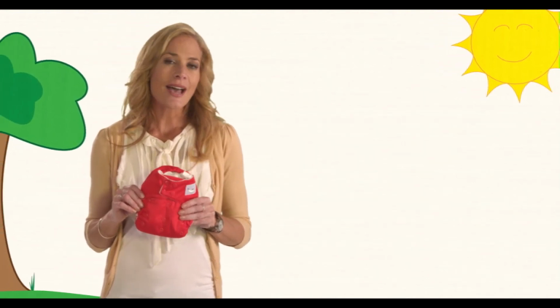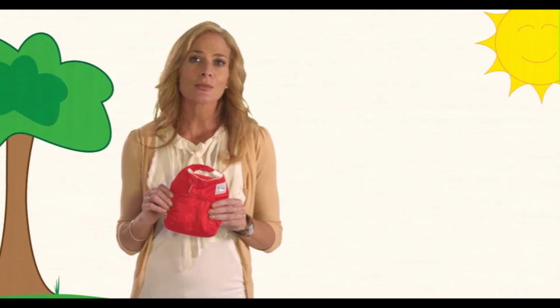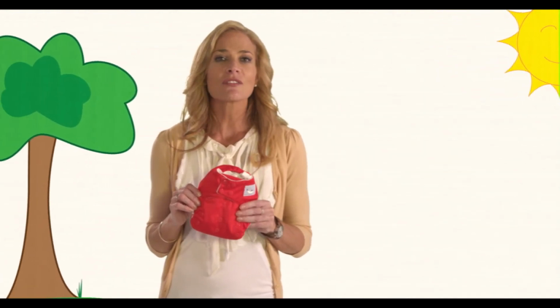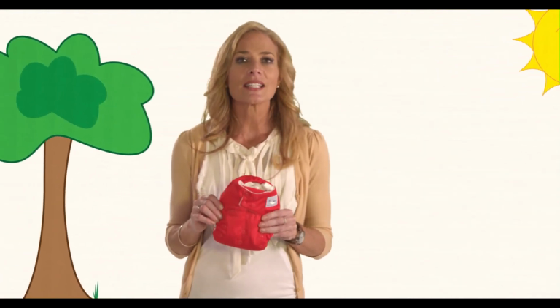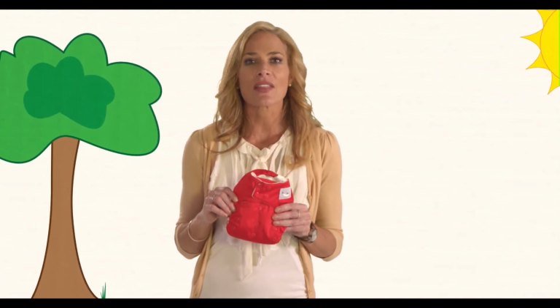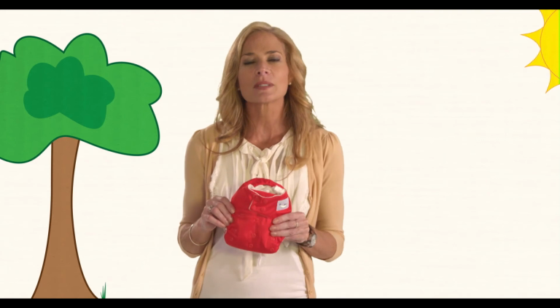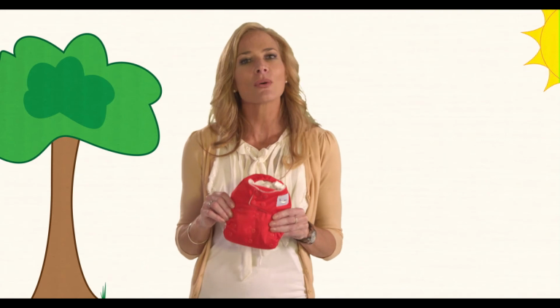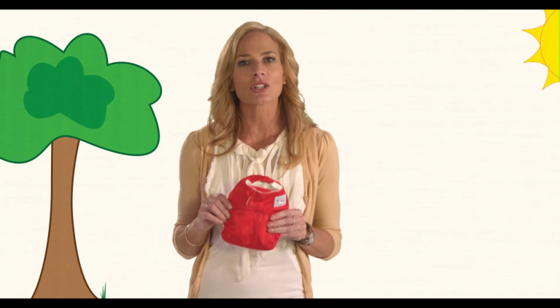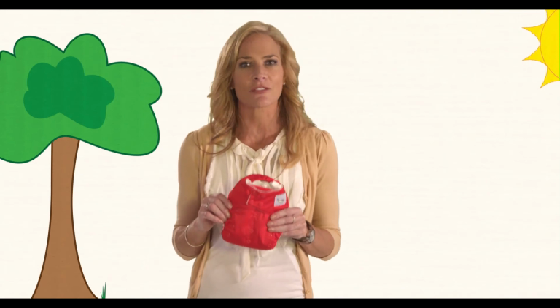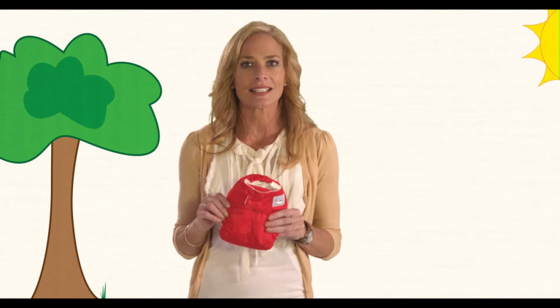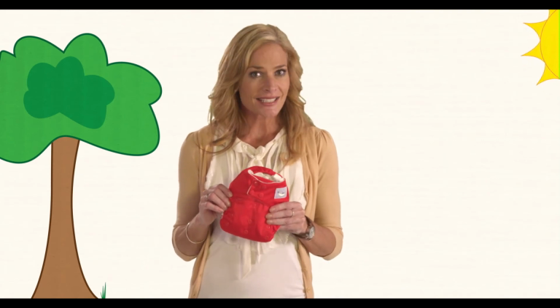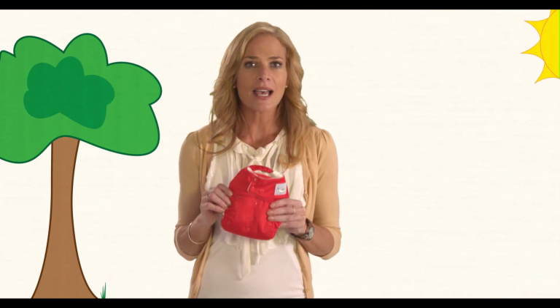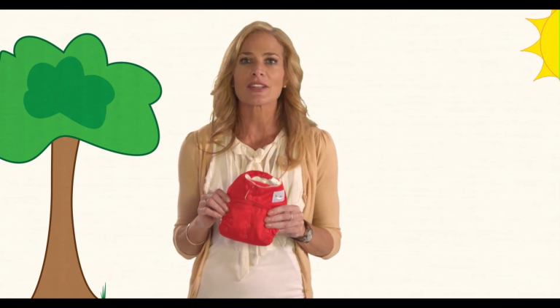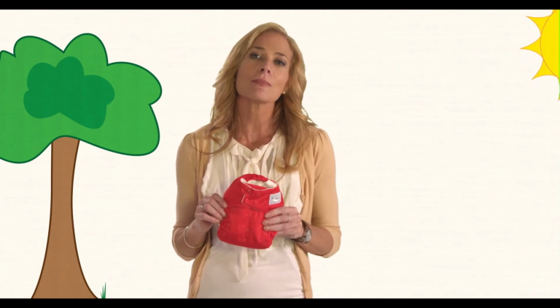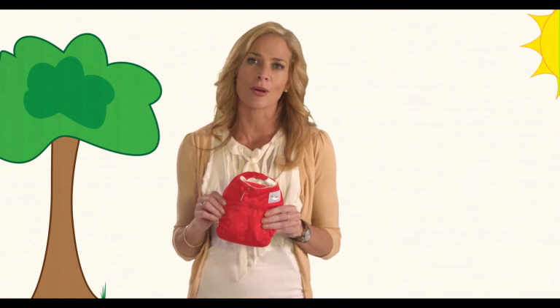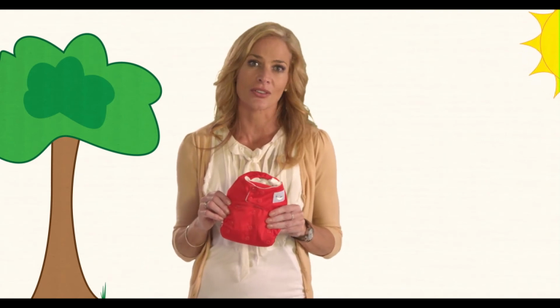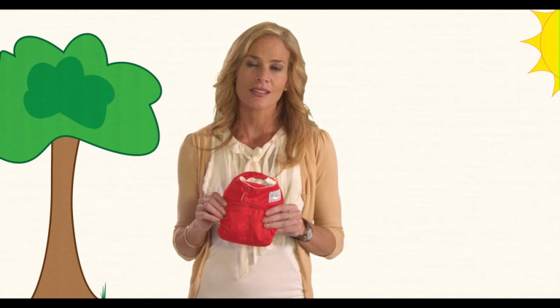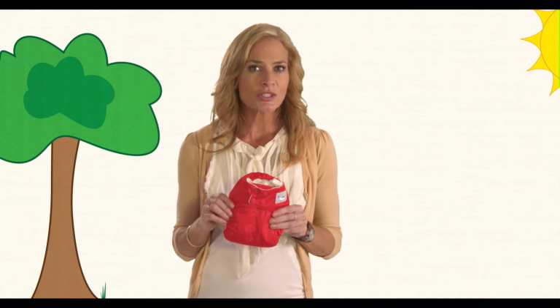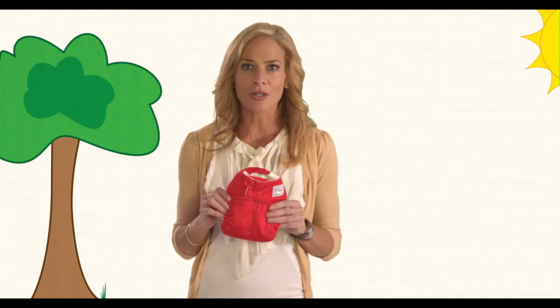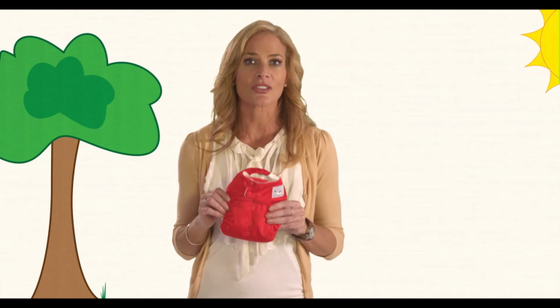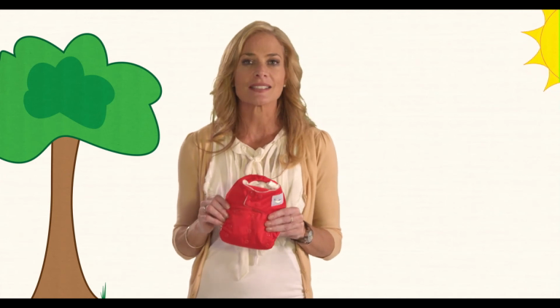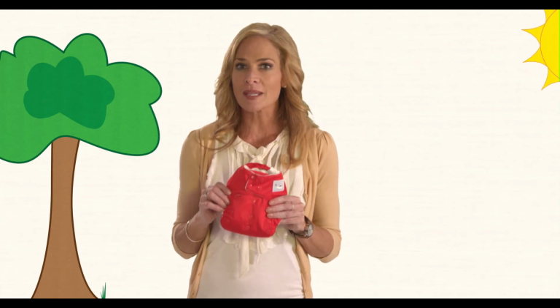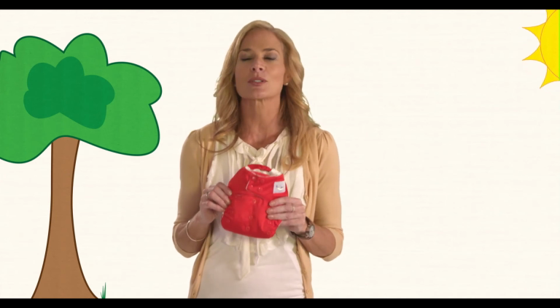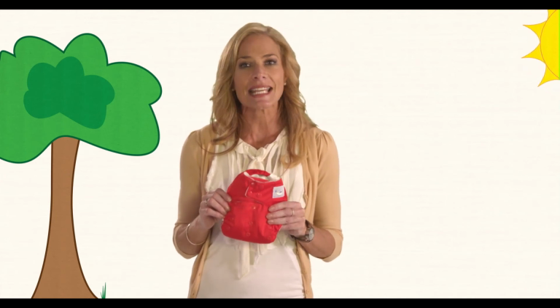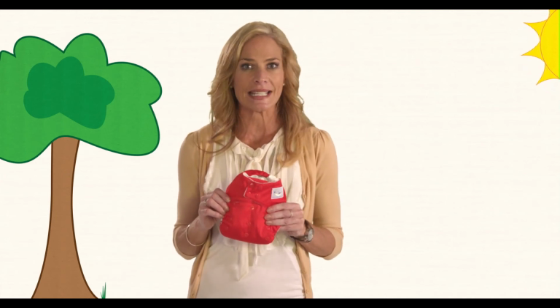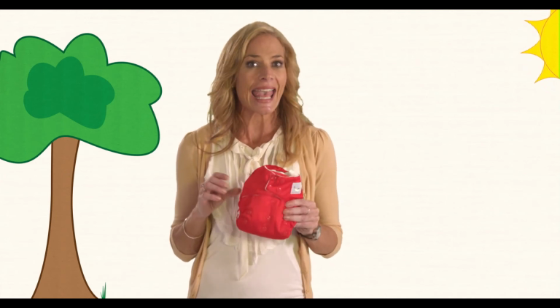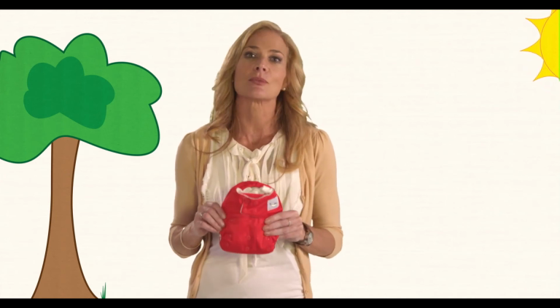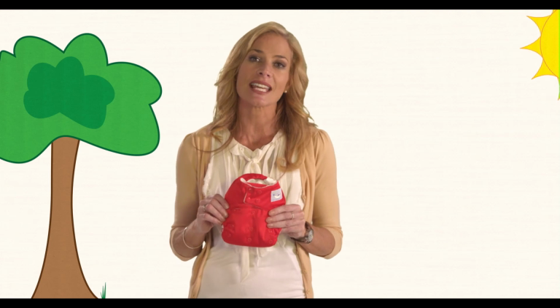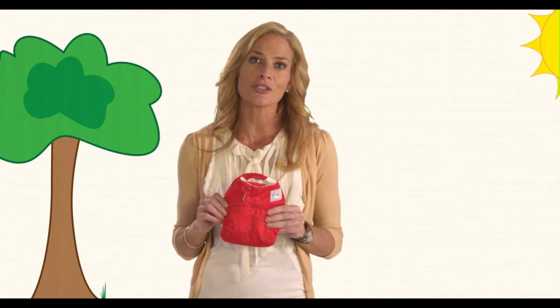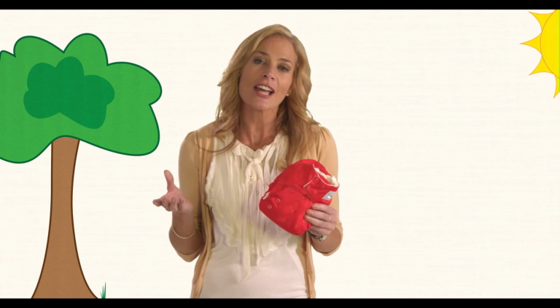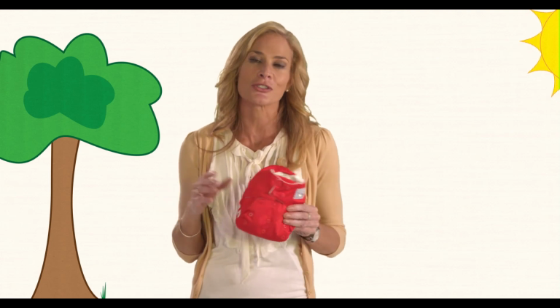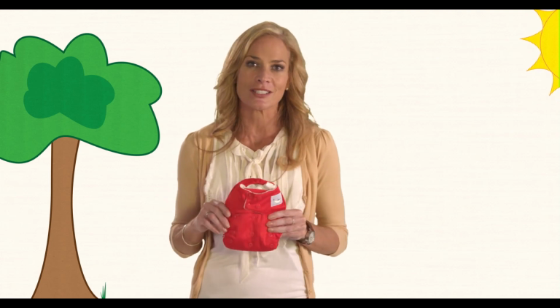Nowadays we are looking for ways around the home to be more ecologically friendly and to help cut down our impact upon the earth. Switching to modern cloth nappies is a big step towards less waste and a more sustainable future for our children to grow into.